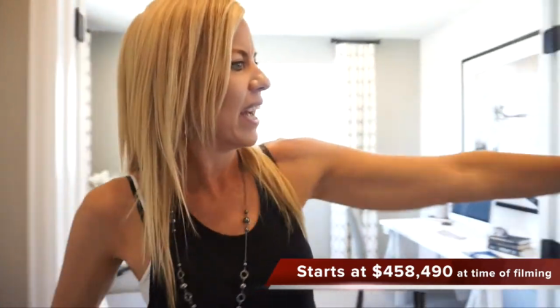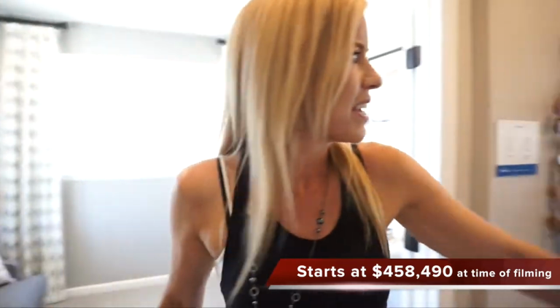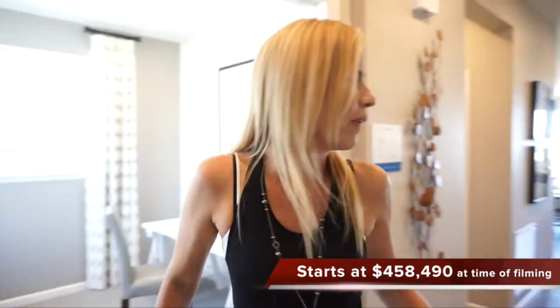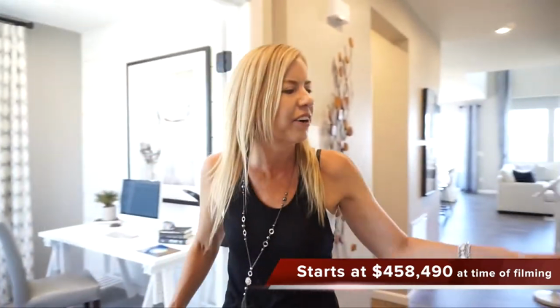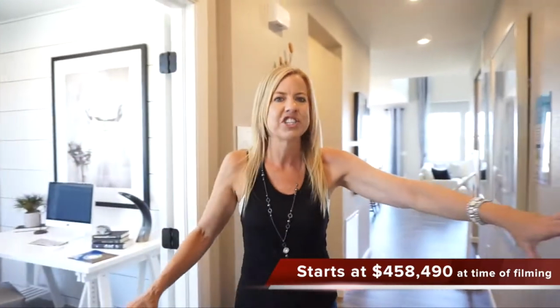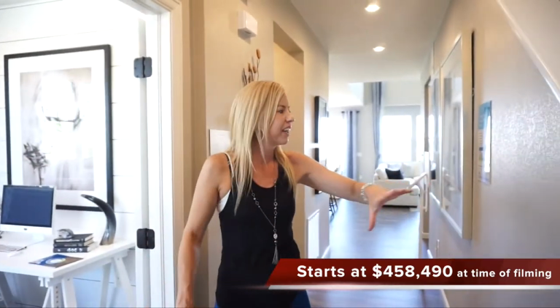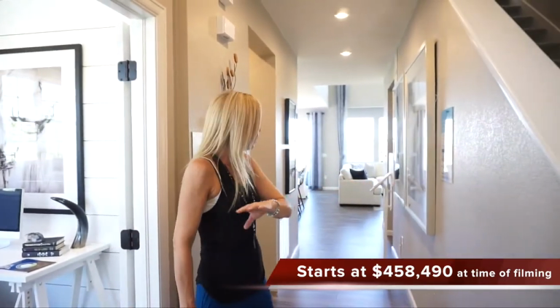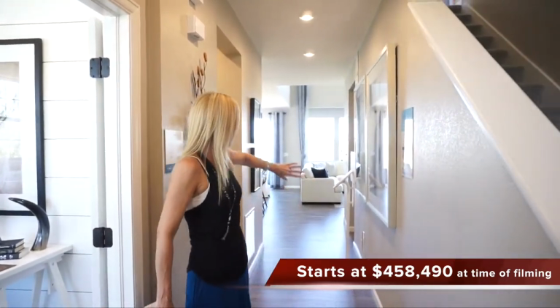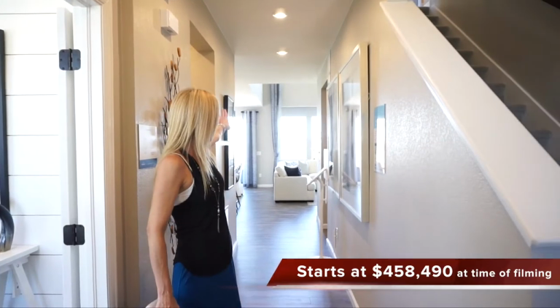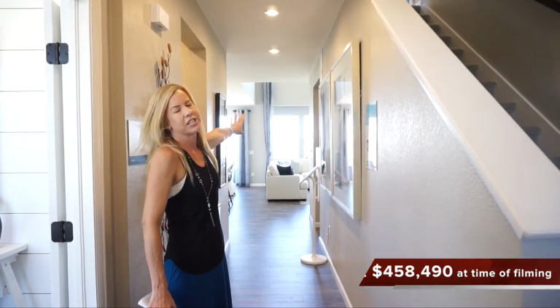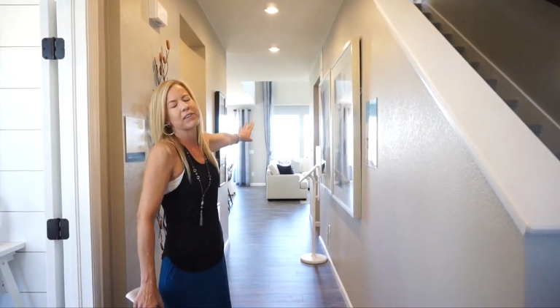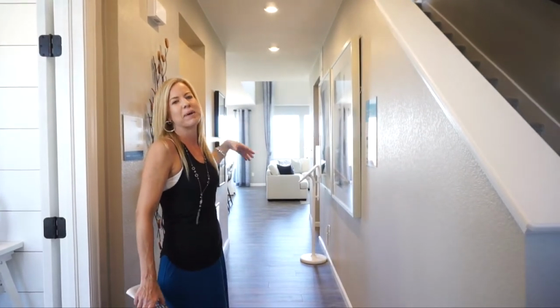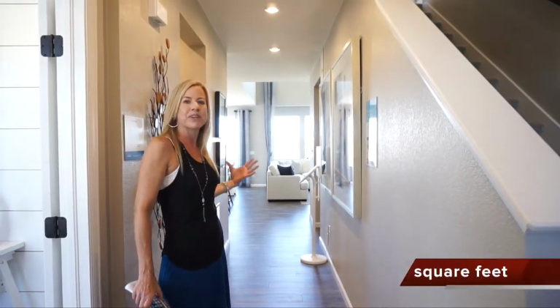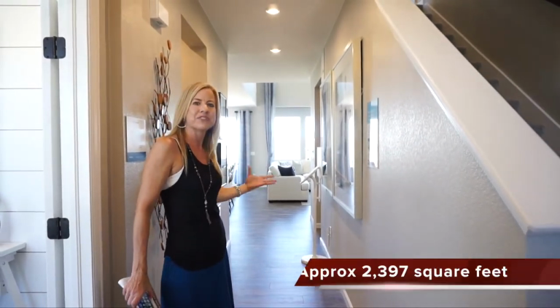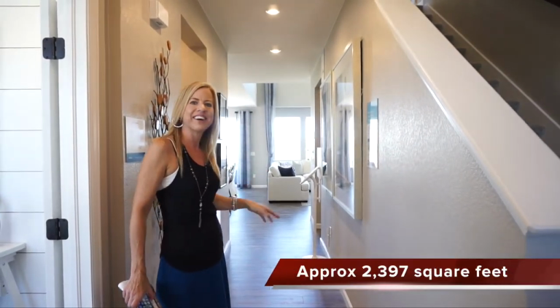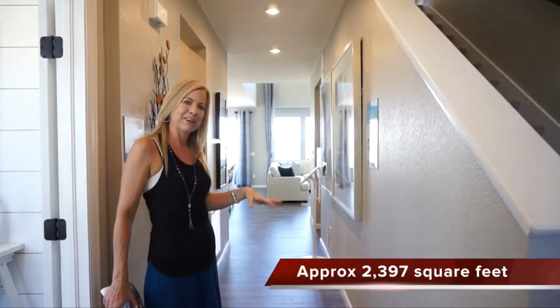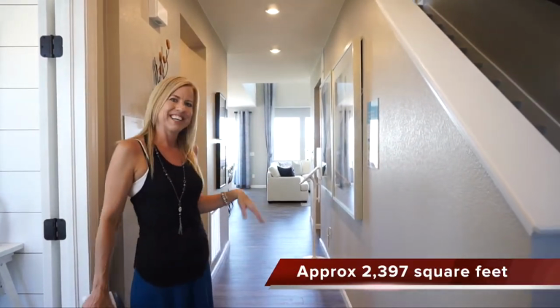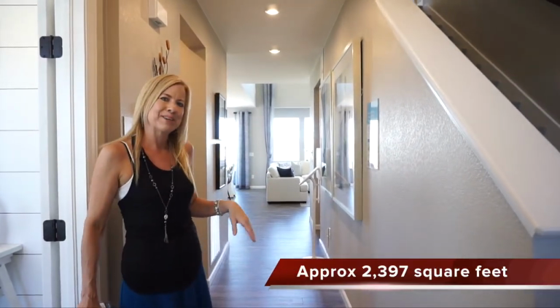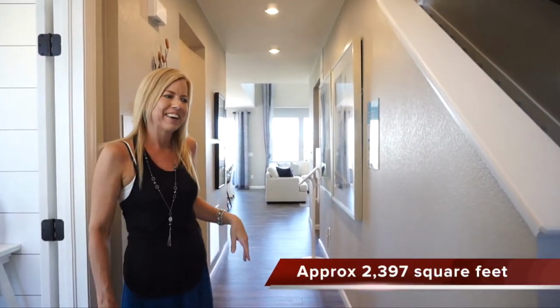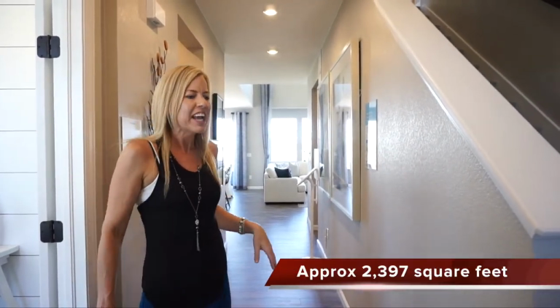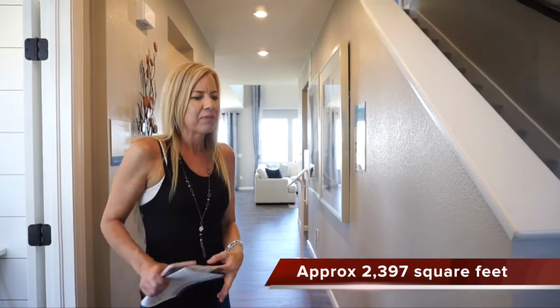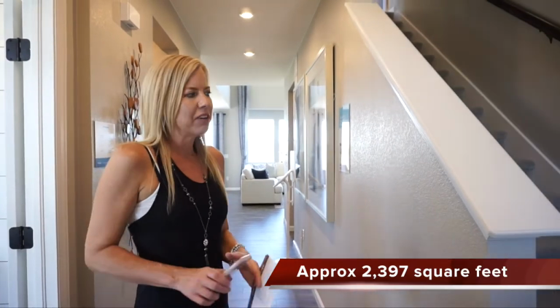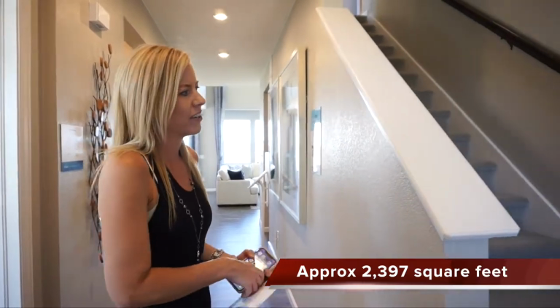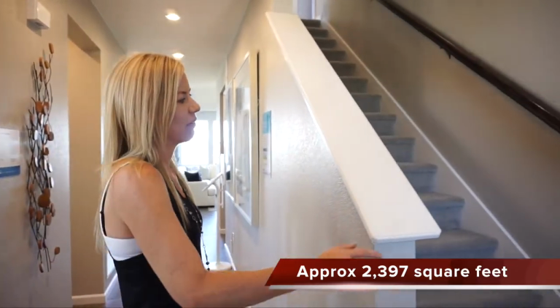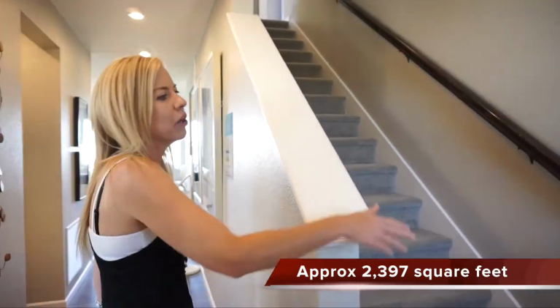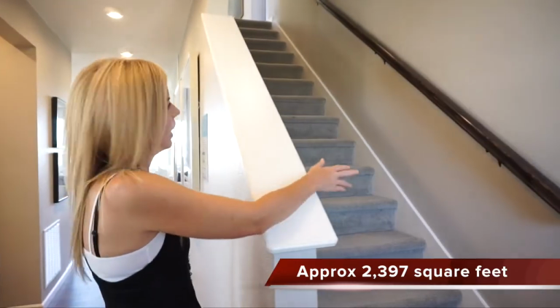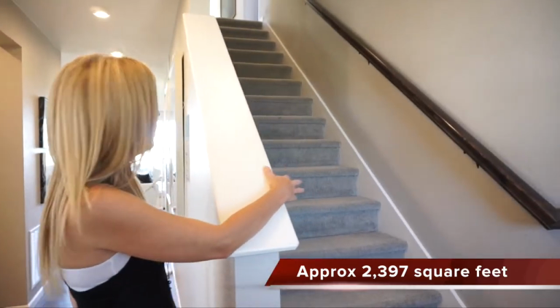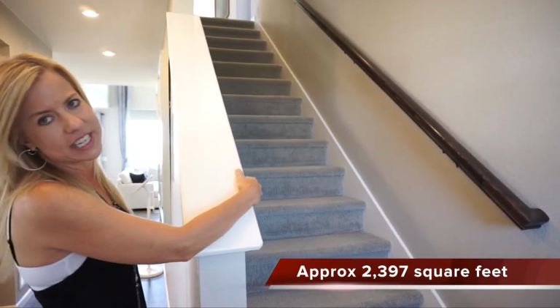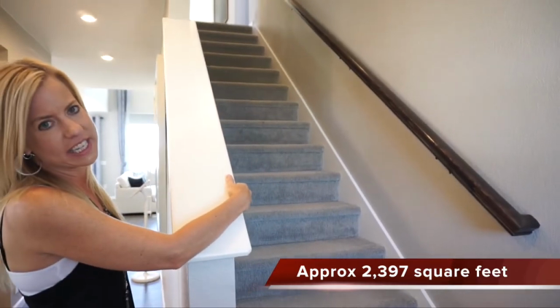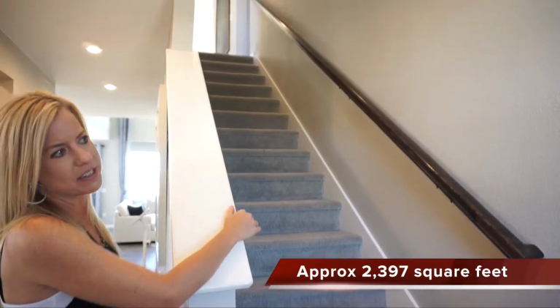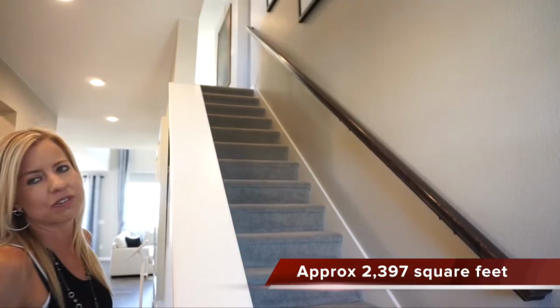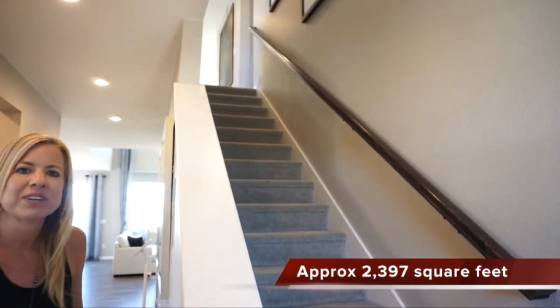When we first walk in, we have this hallway that looks right back into your great room and the windows looking back into your backyard. Right over here to the right, we have our stairs leading to the upstairs, which we're going to check out after we look at the main floor.